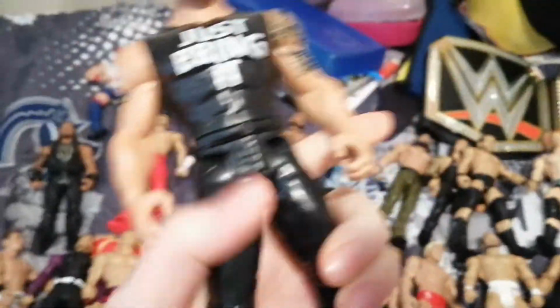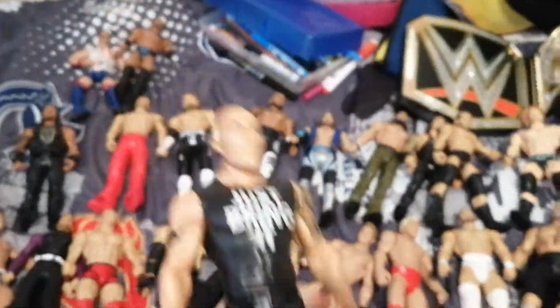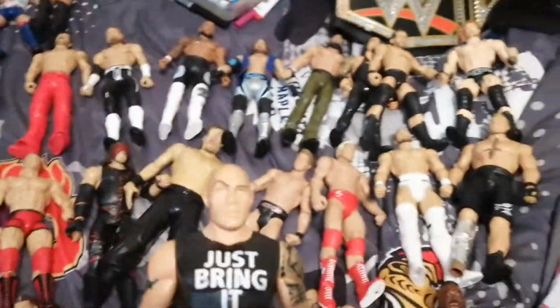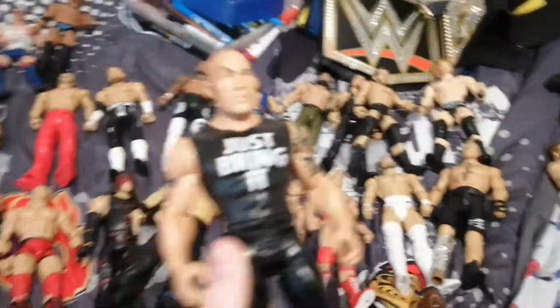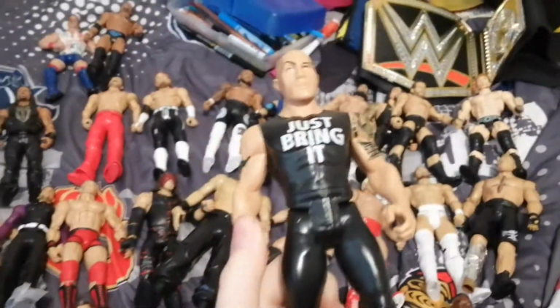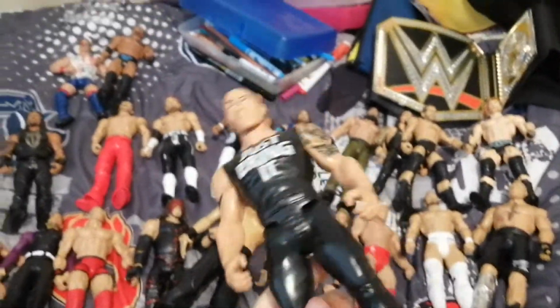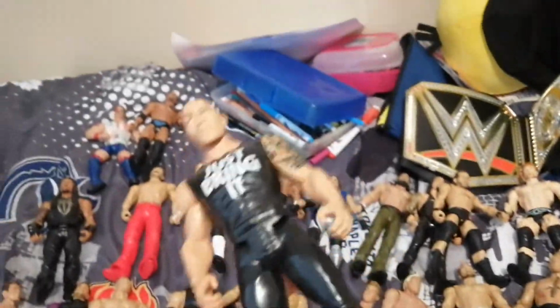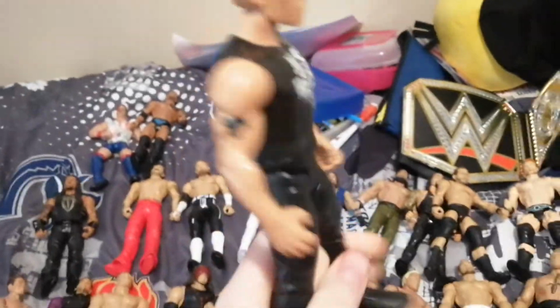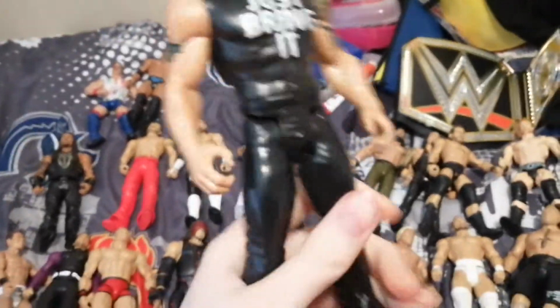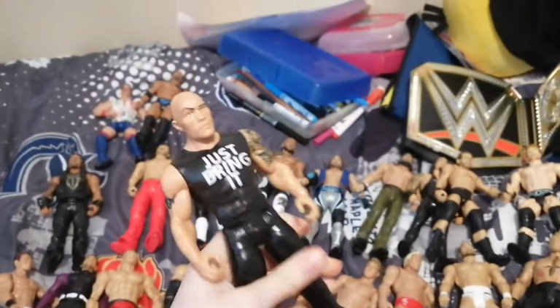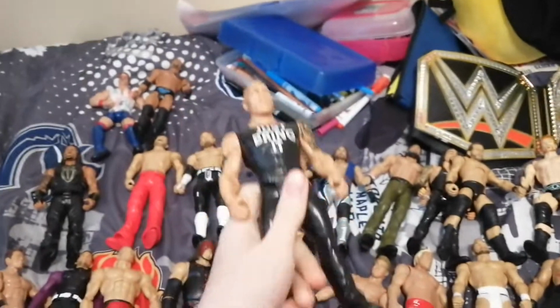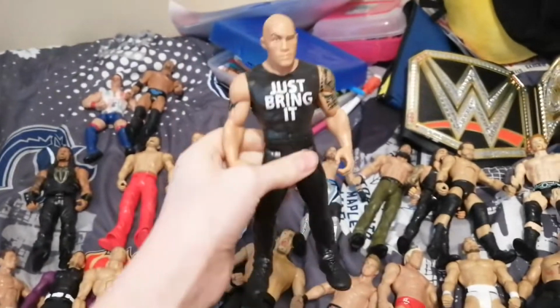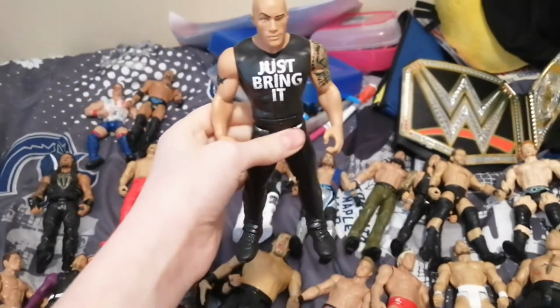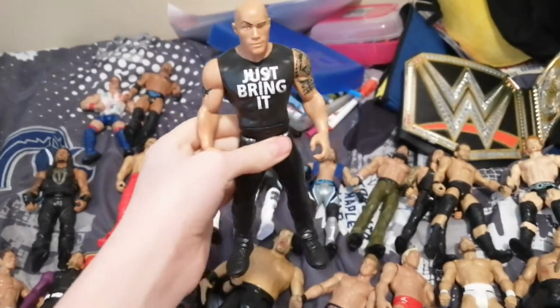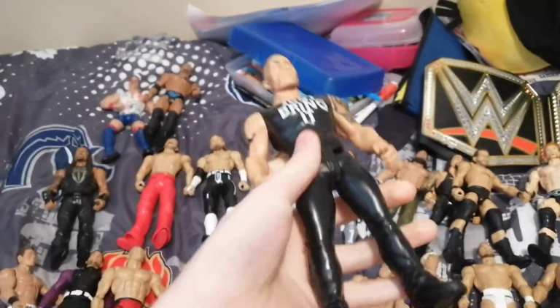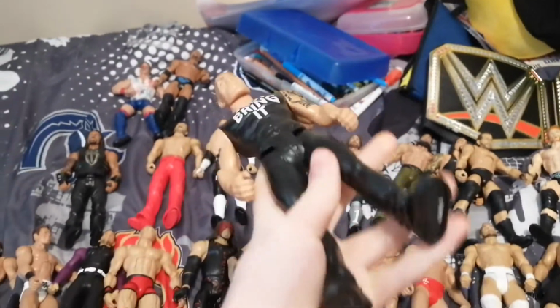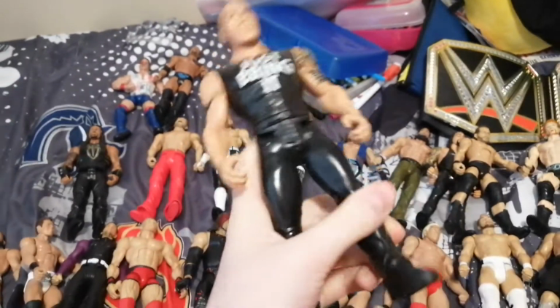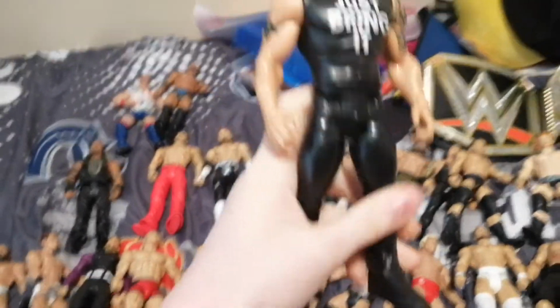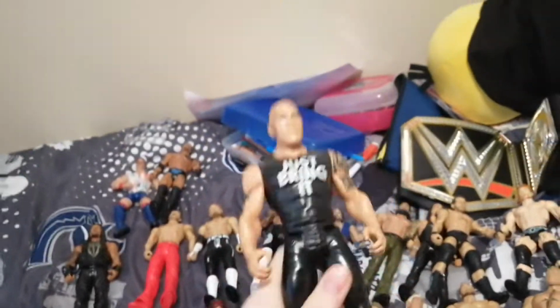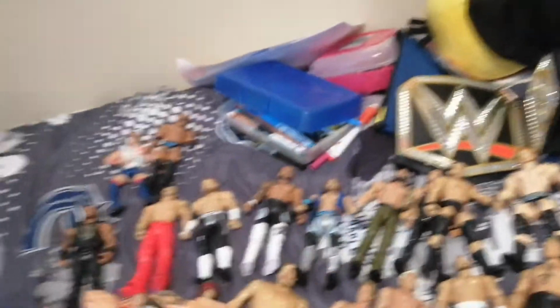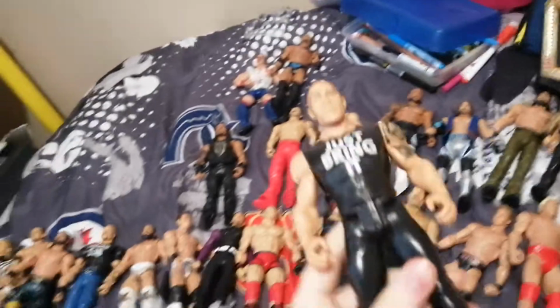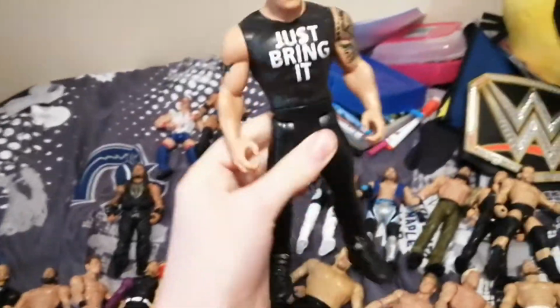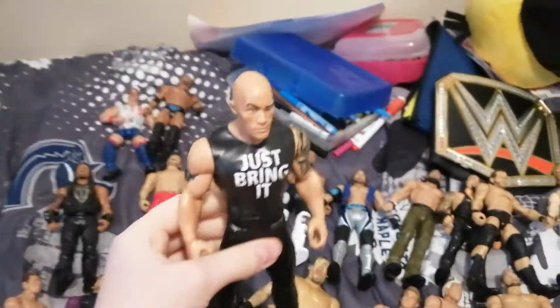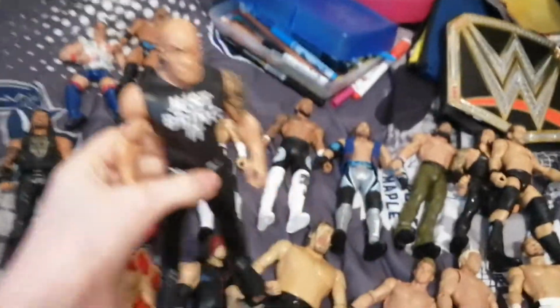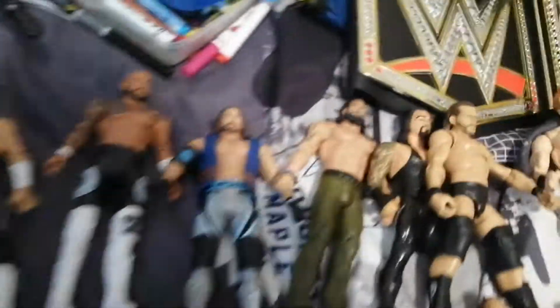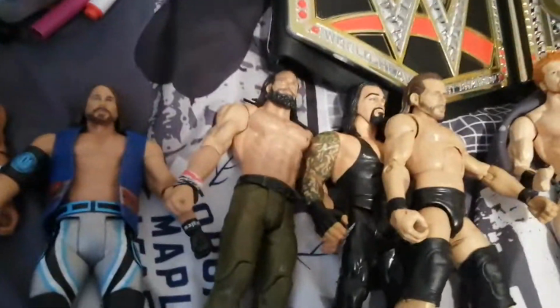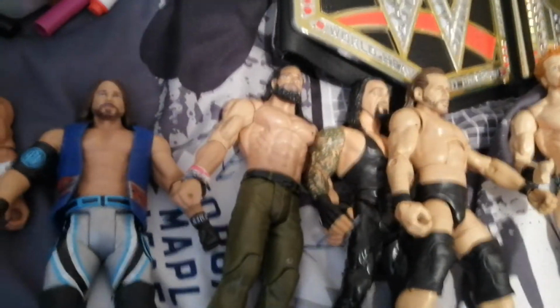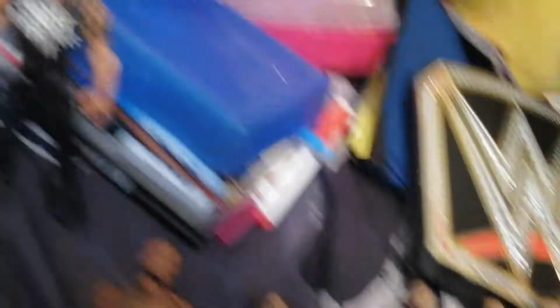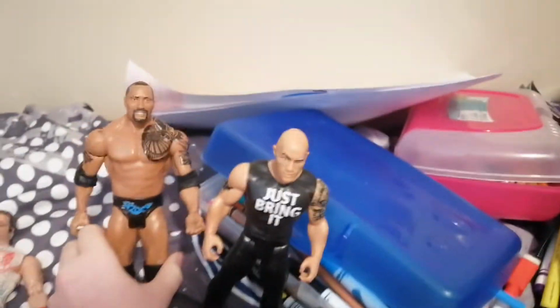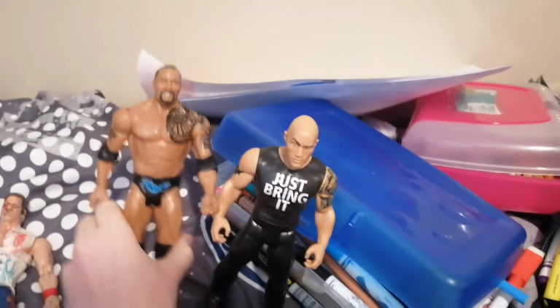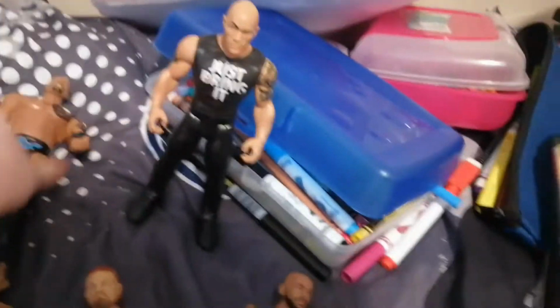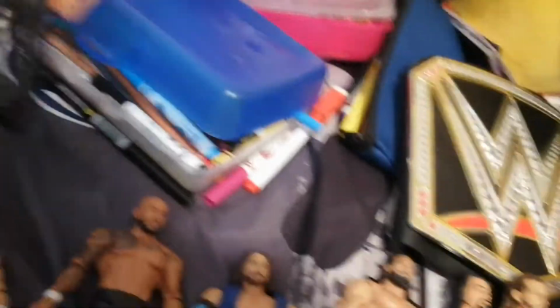We have the Rock again, in a smaller form. It was from Nolarama, it was $5. So yeah, it's a tiny bit smaller.